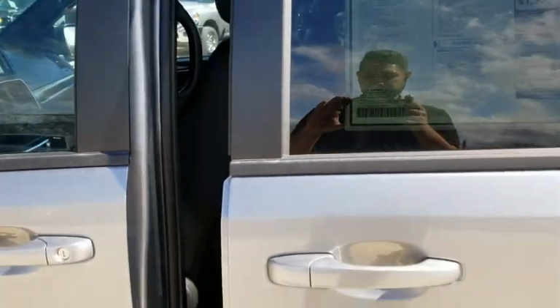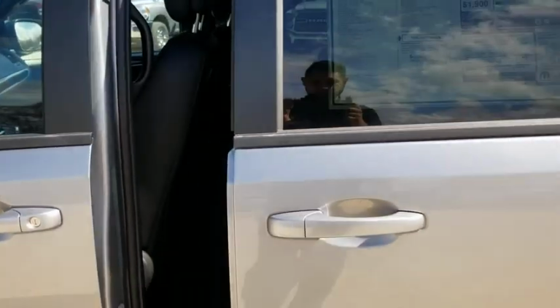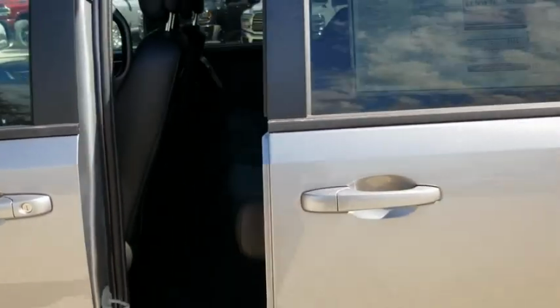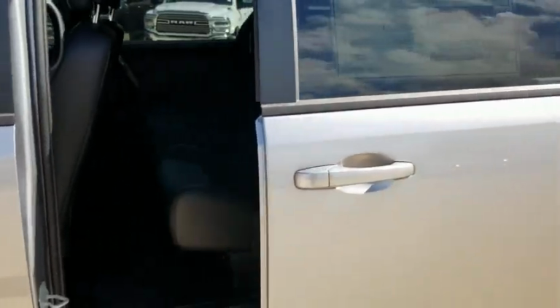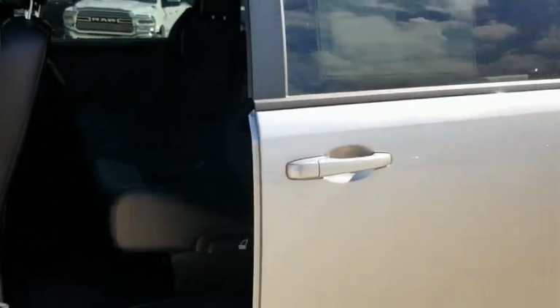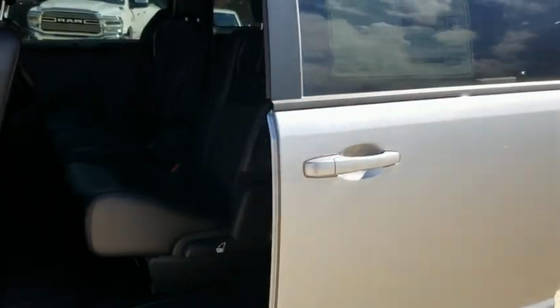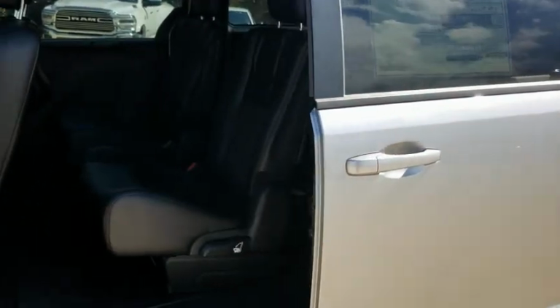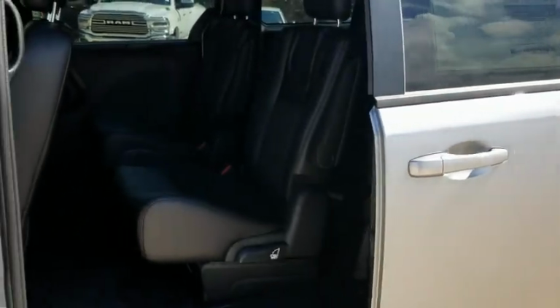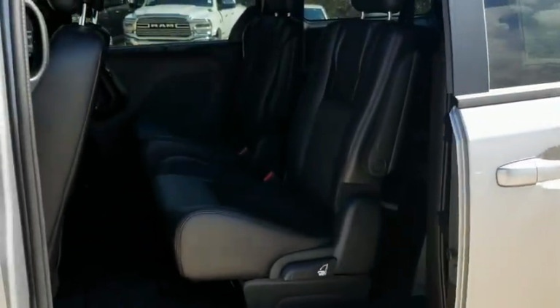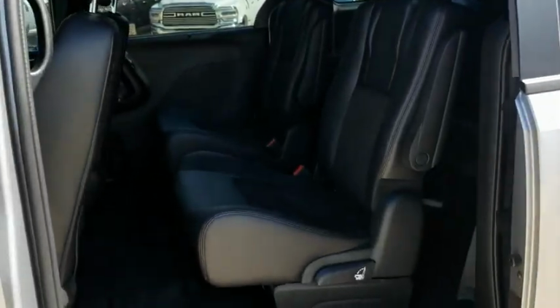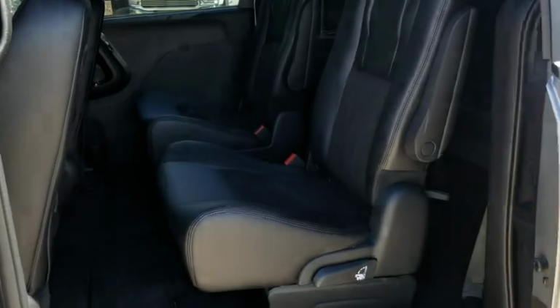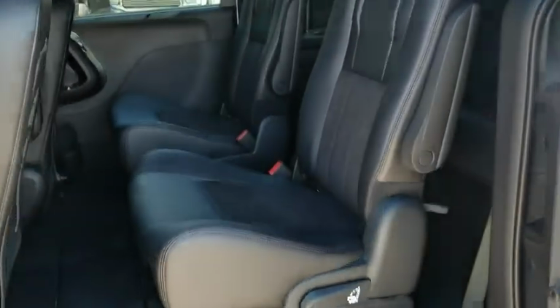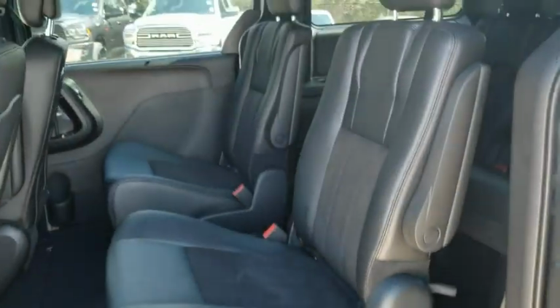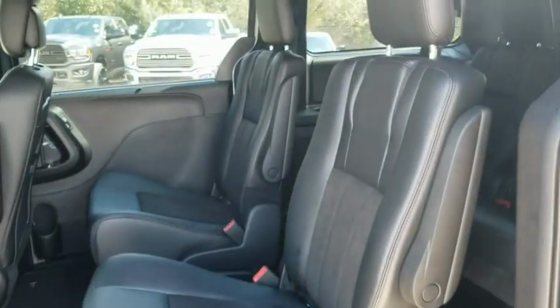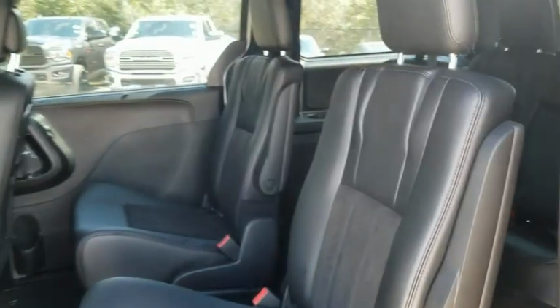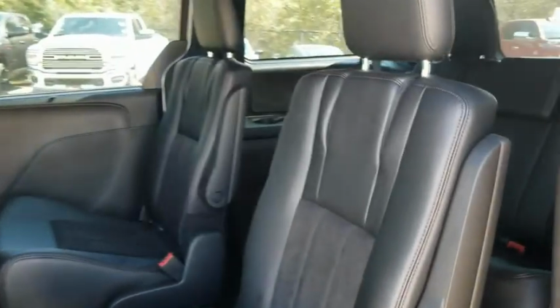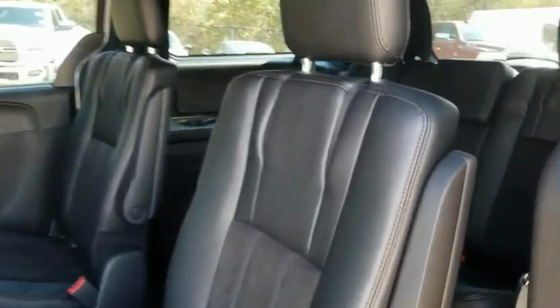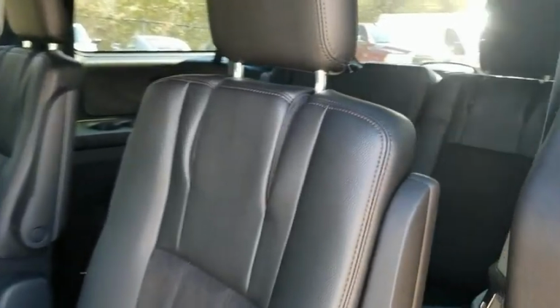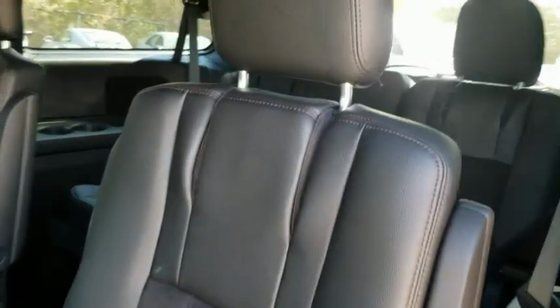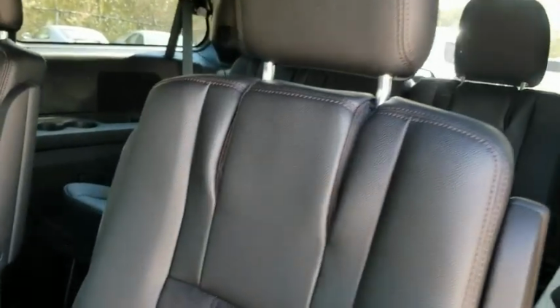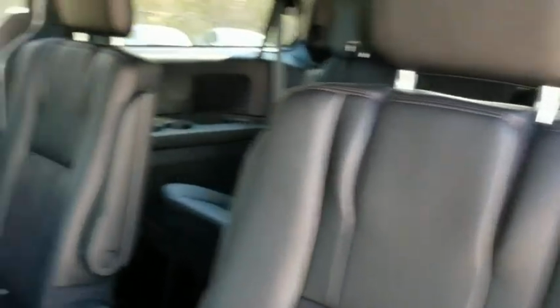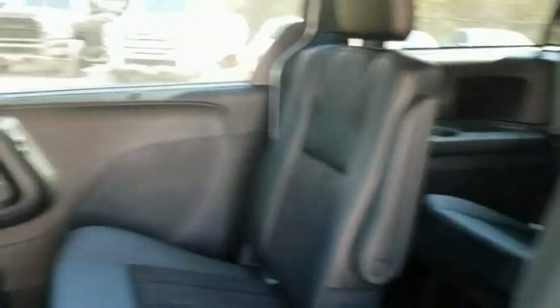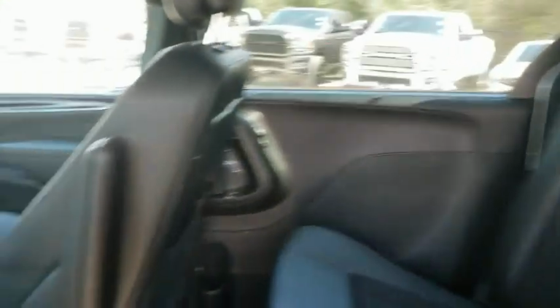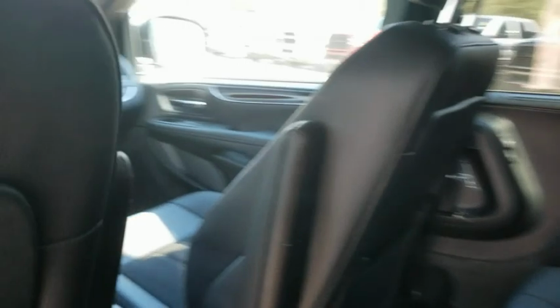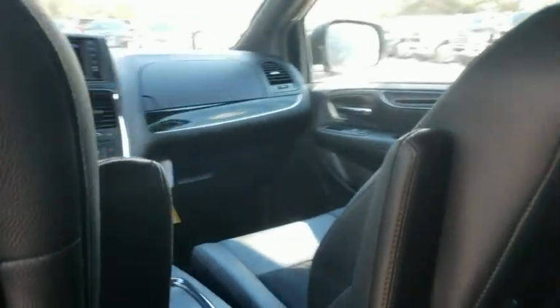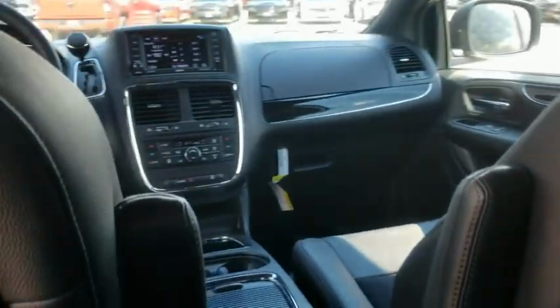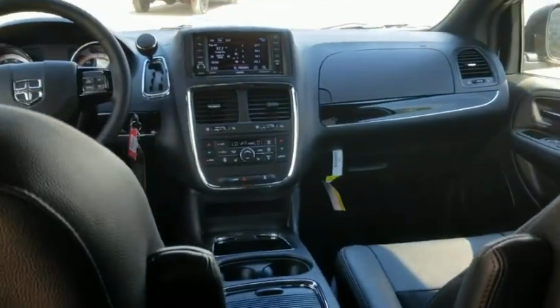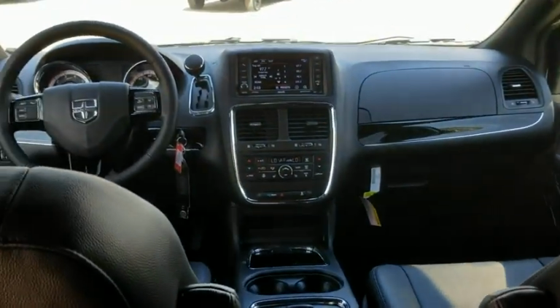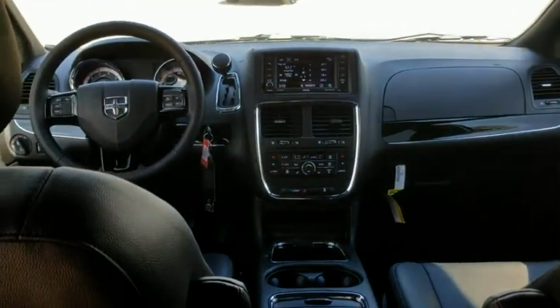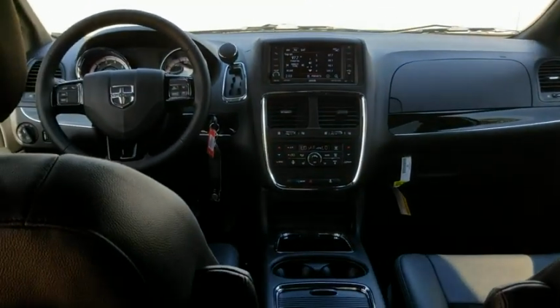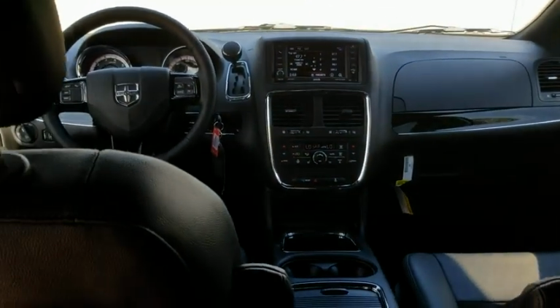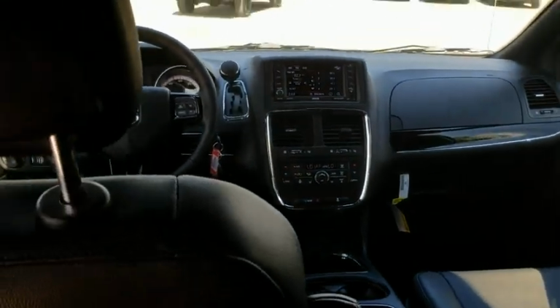Power windows, security system, electronic stability control, heated steering wheel, fog light, rear window defroster, trip computer, CD player, heated front seat, overhead console, tachometer.